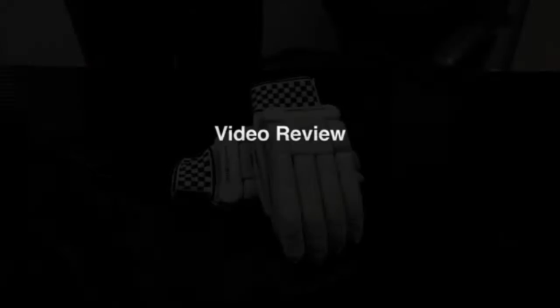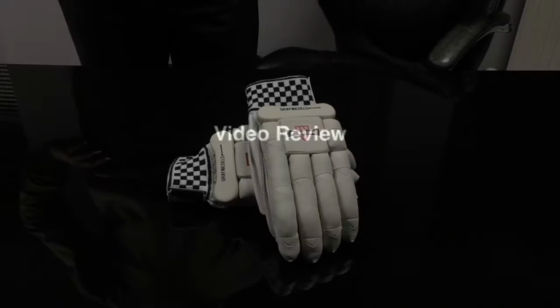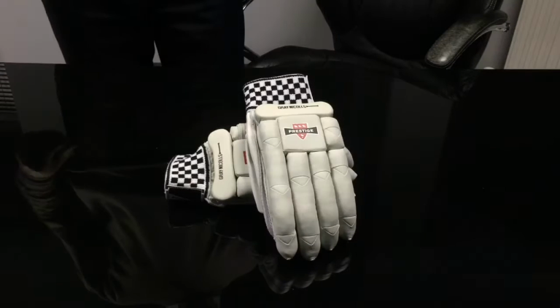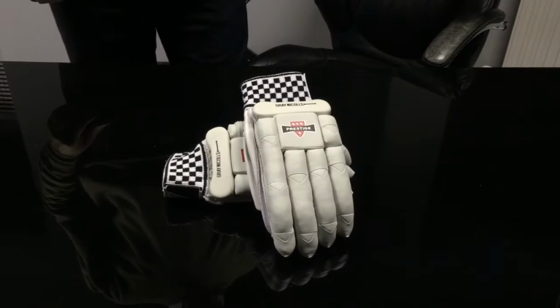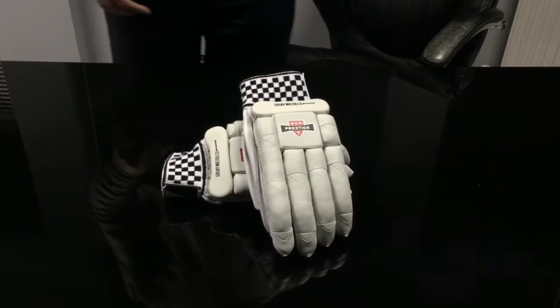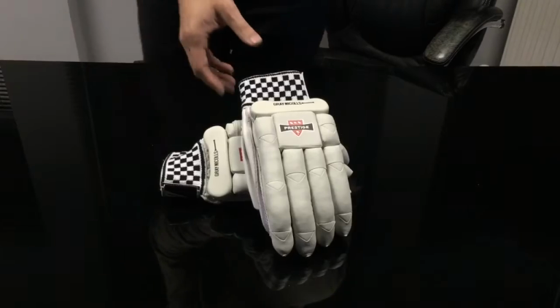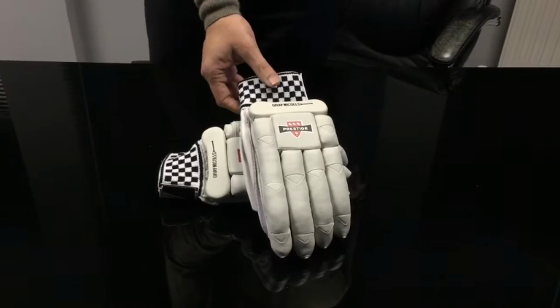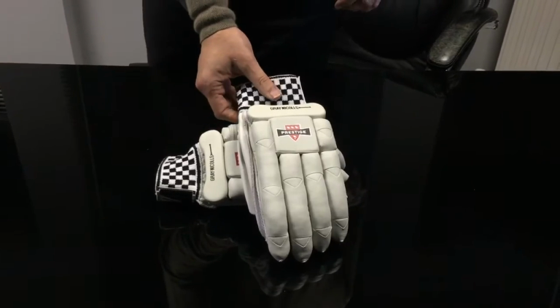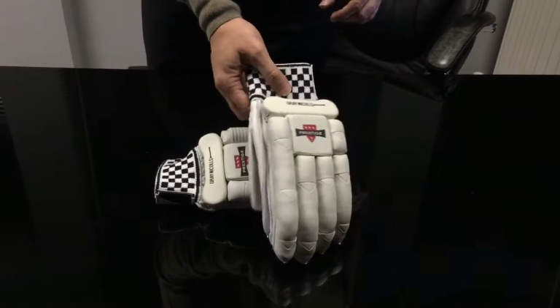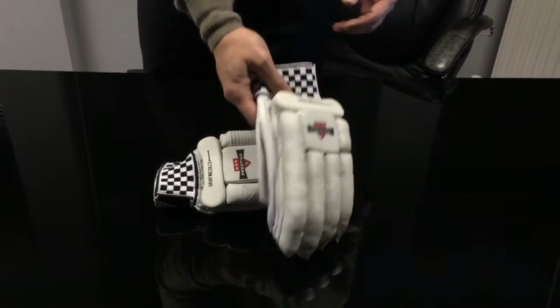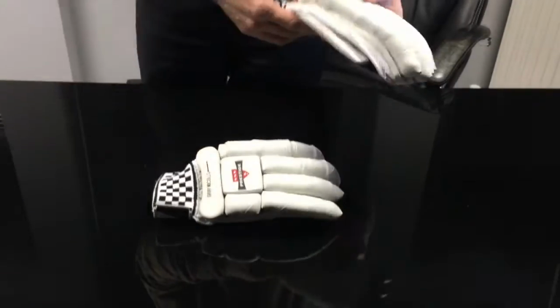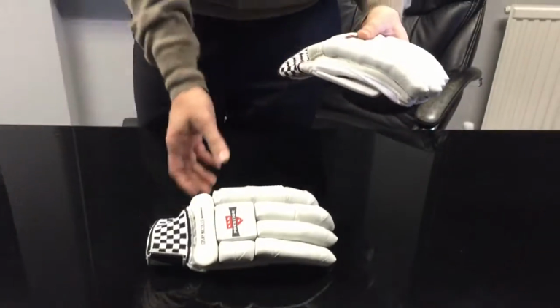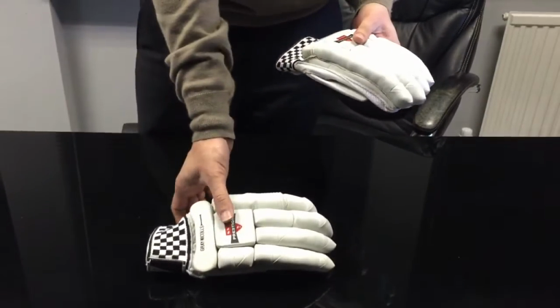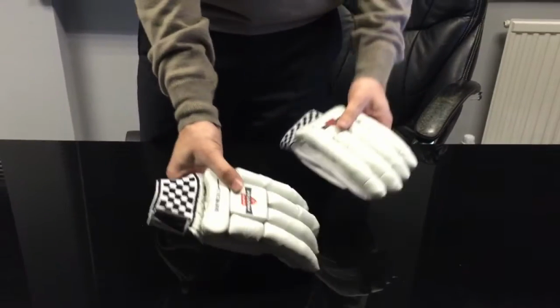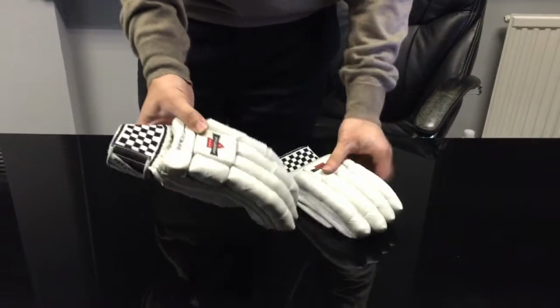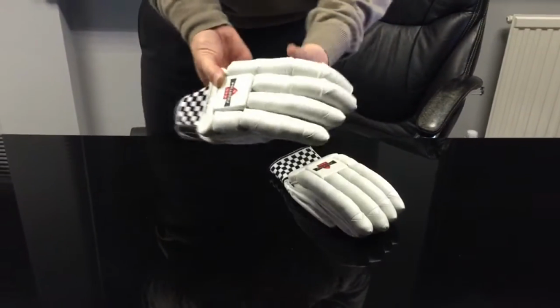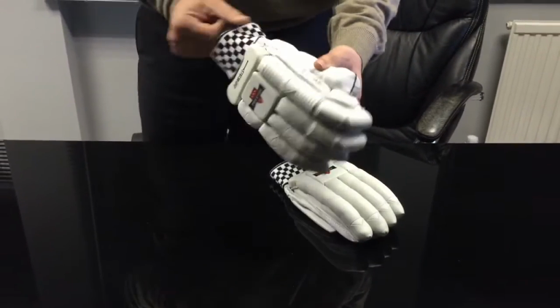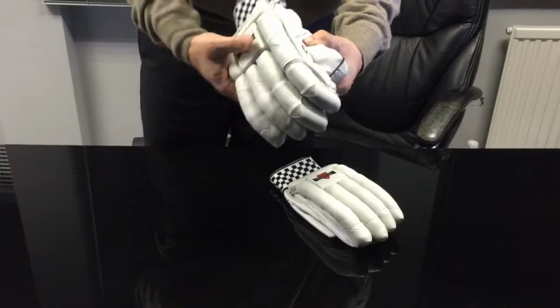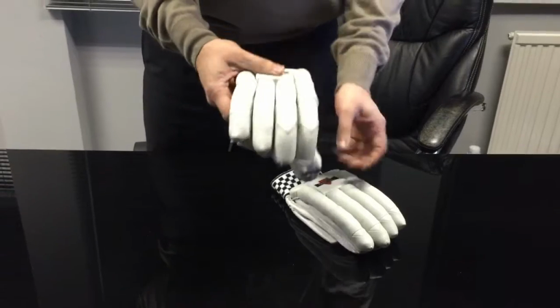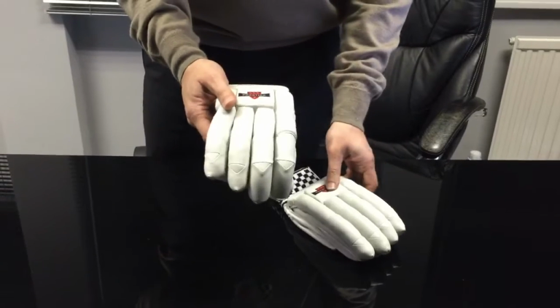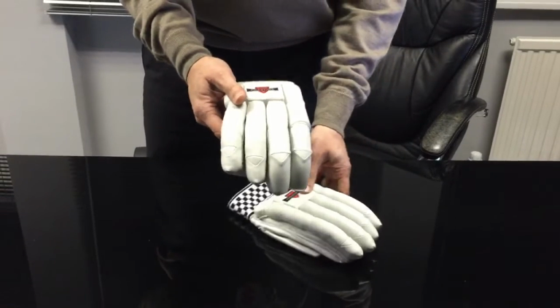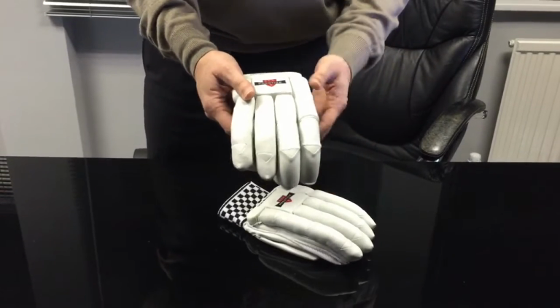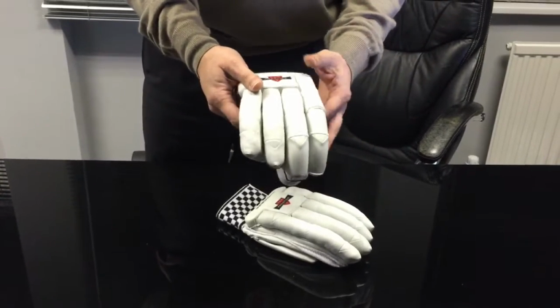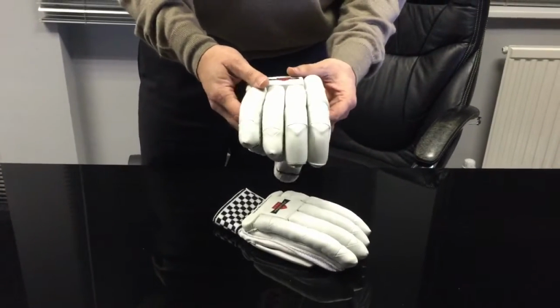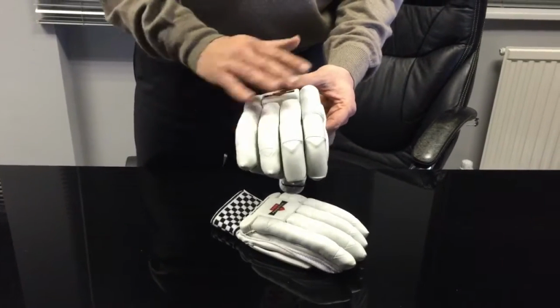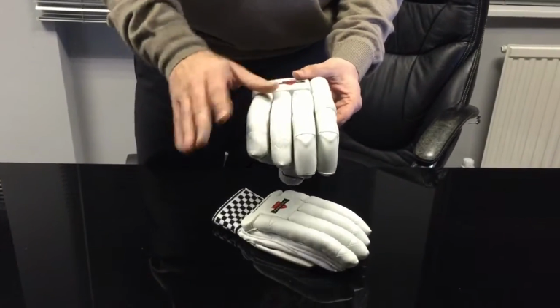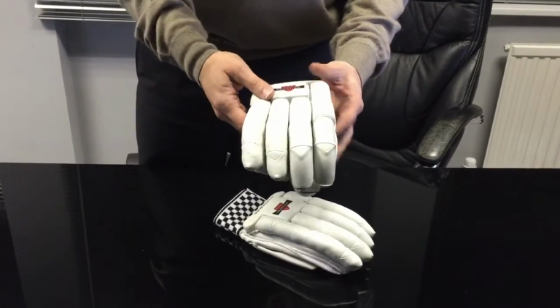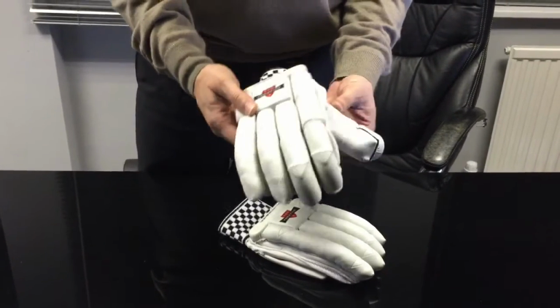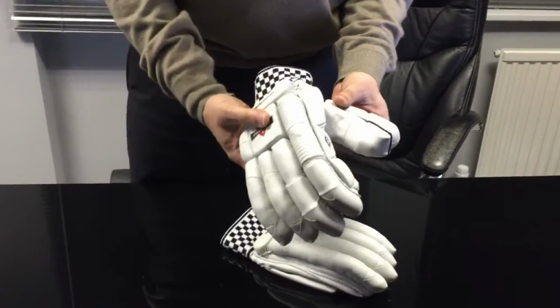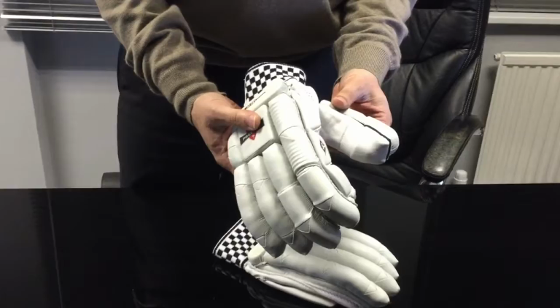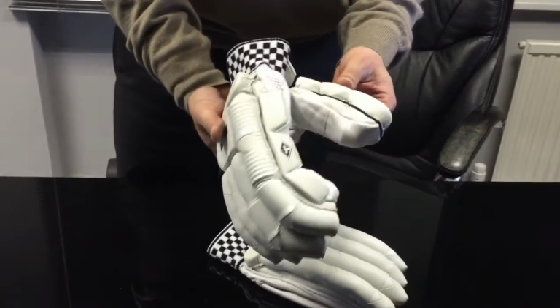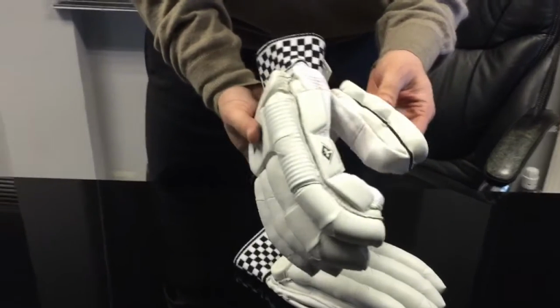Hi, this is VKS.com and we're looking at the new Grey Knuckles Prestige Batting Gloves. A new introduction for the season, a very traditional looking glove with a very minimalistic design.